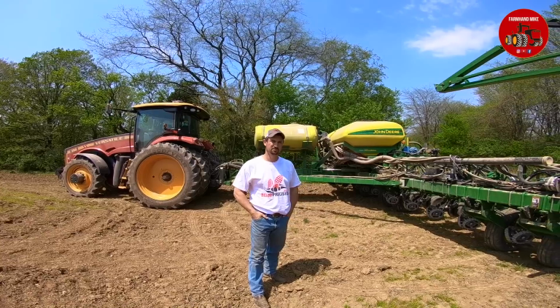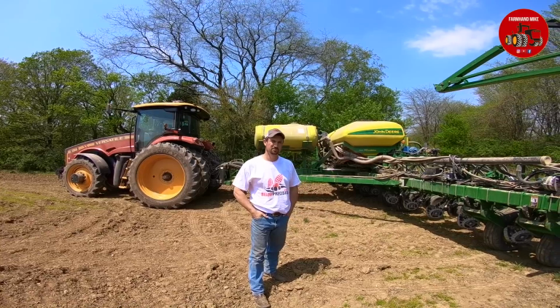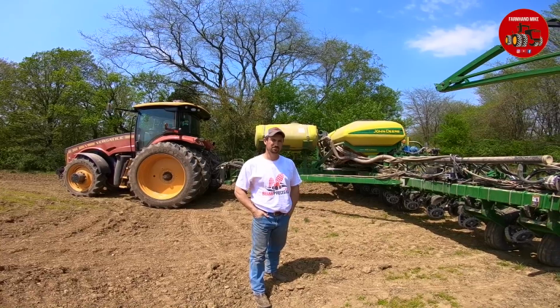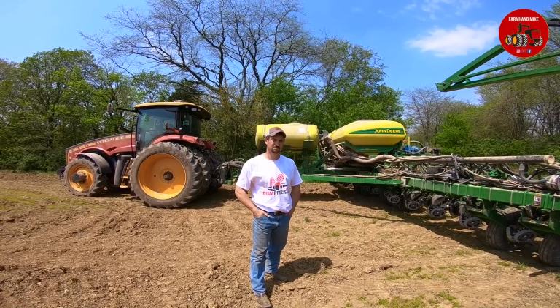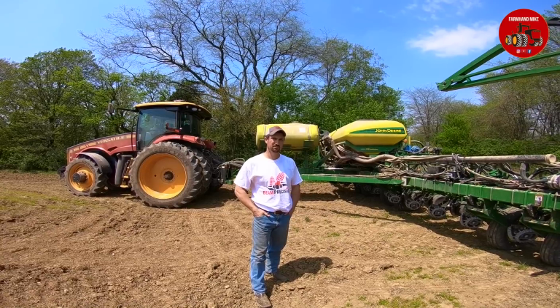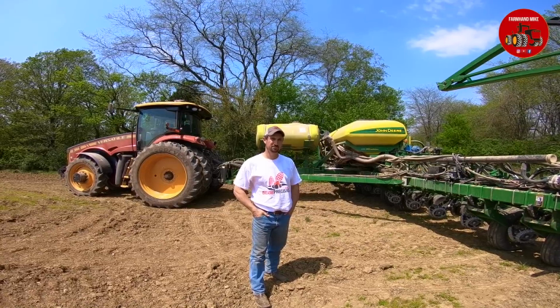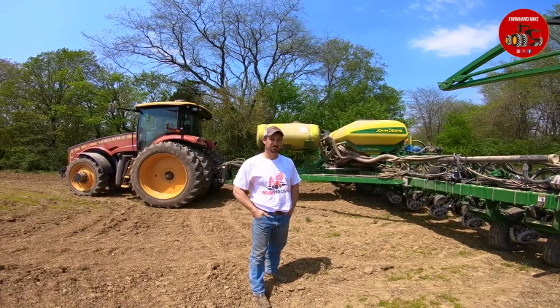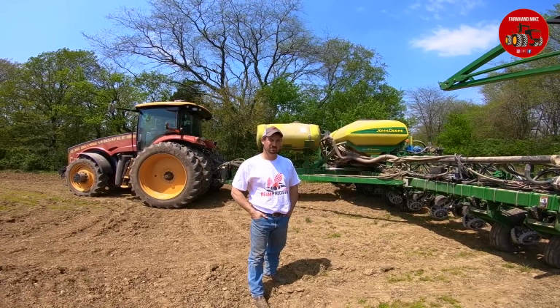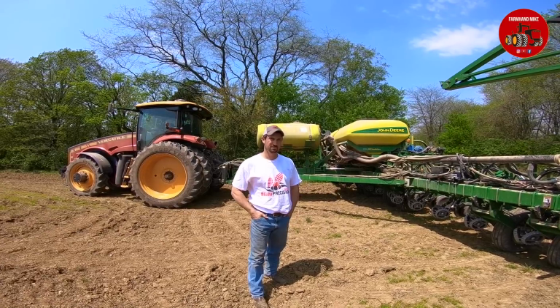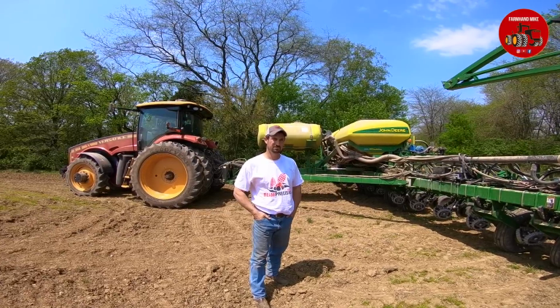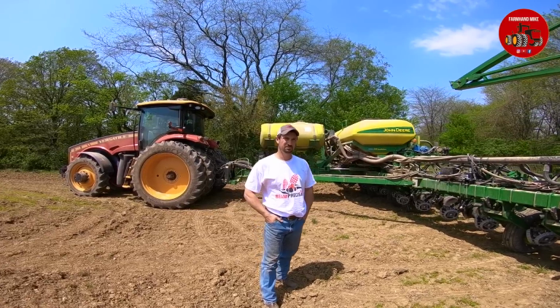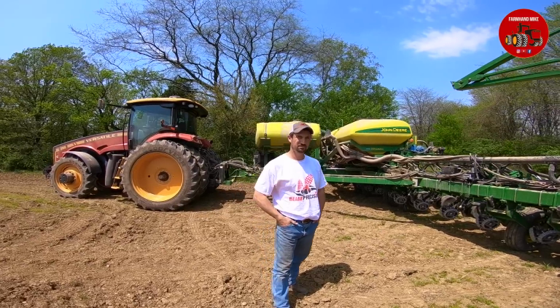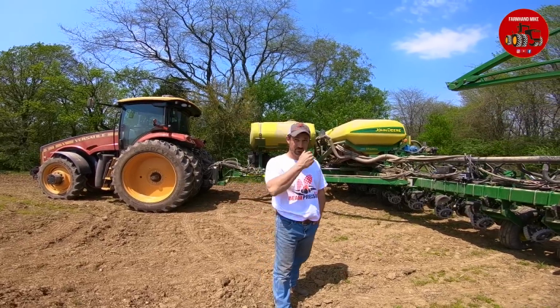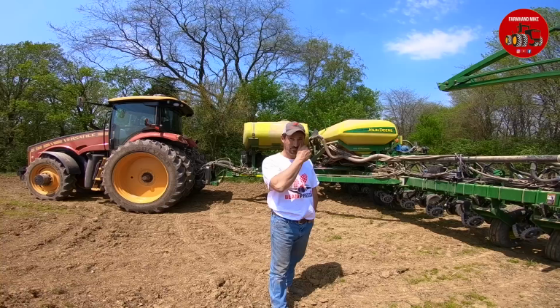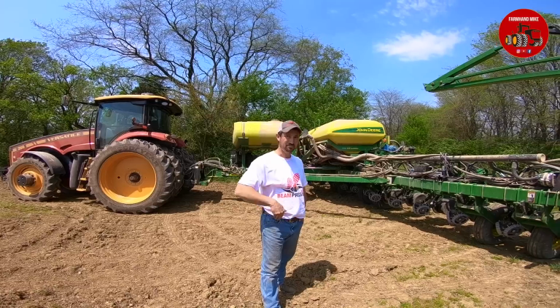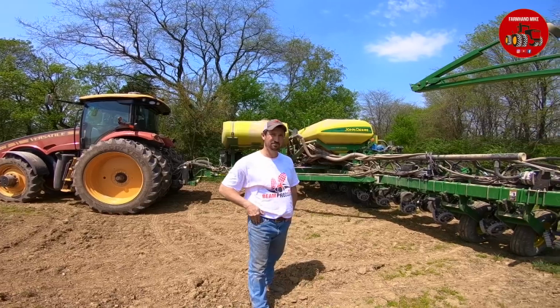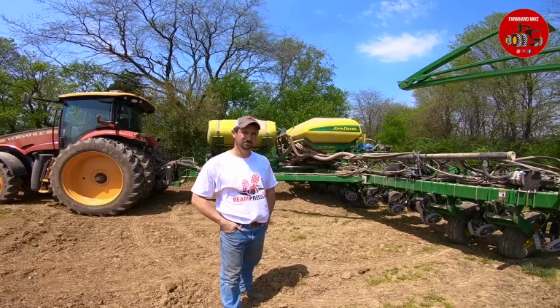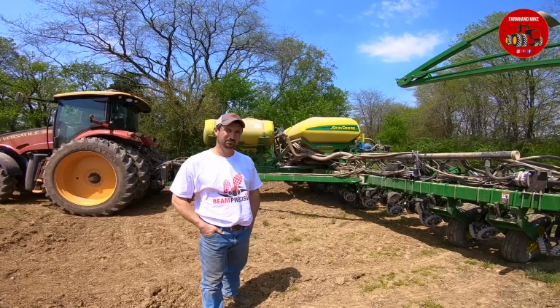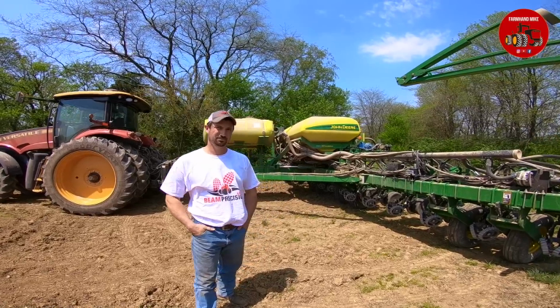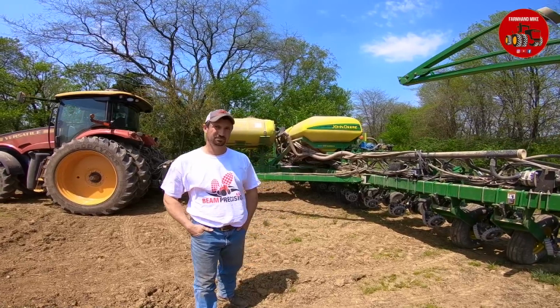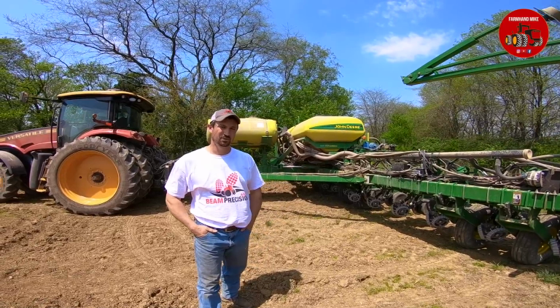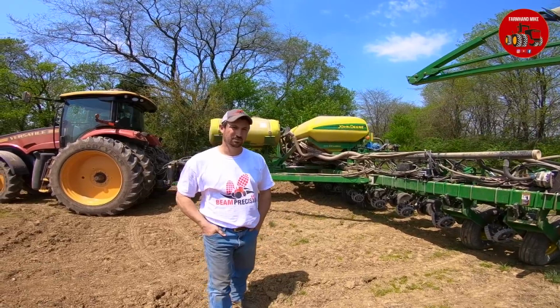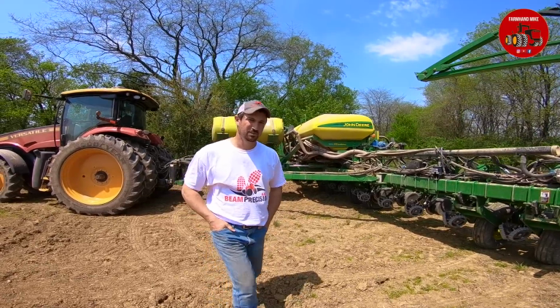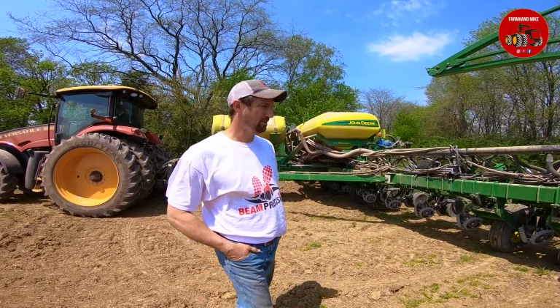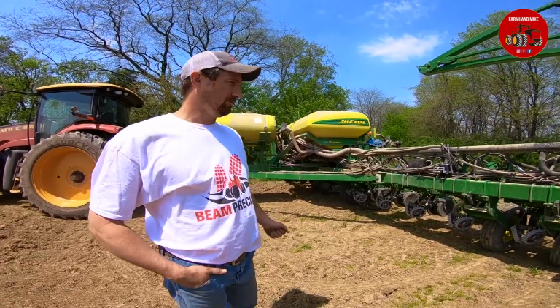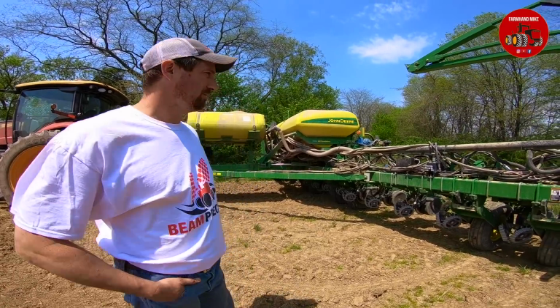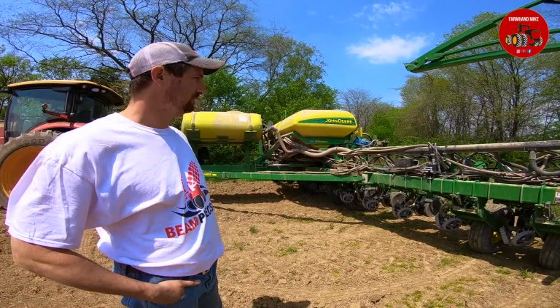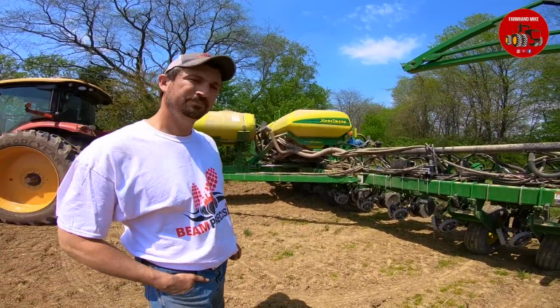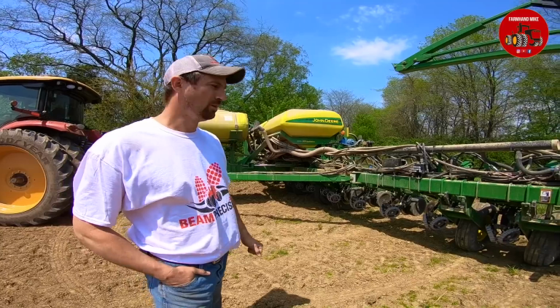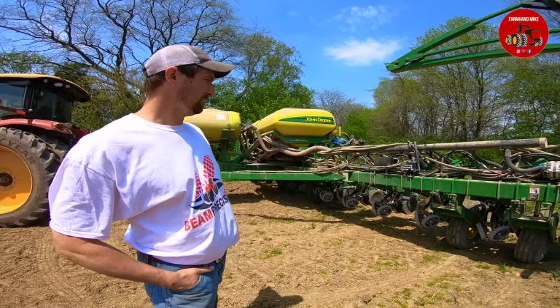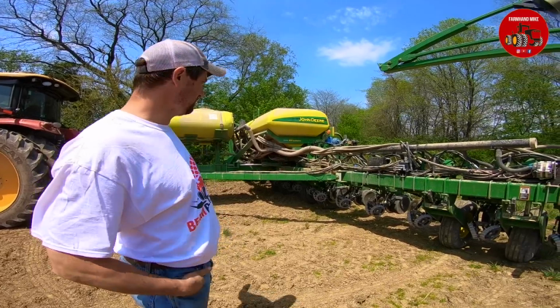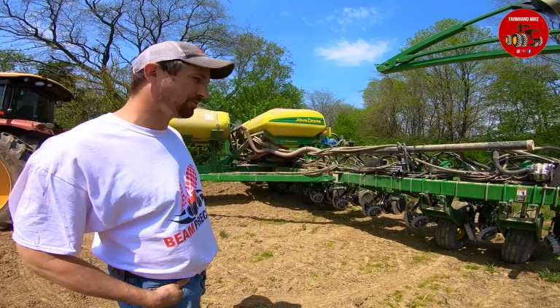We're out here with Michael Beam from Beam Precision, and he's going to tell us a little bit about his John Deere 1770 planter and the Precision Planting attachments he has on it. So go ahead, Michael, tell us a little bit about the planter here, what you have on it. So this is a 2003, set in 16 rows, 1770 NT.